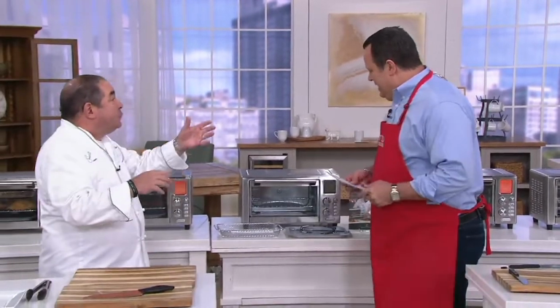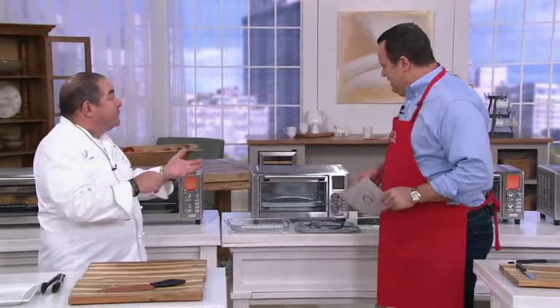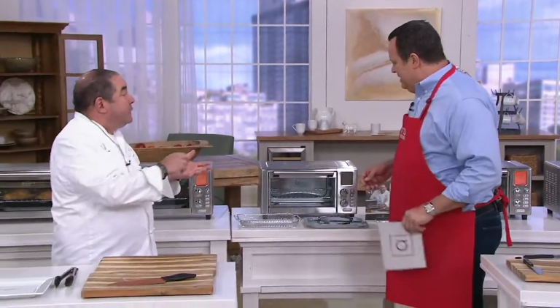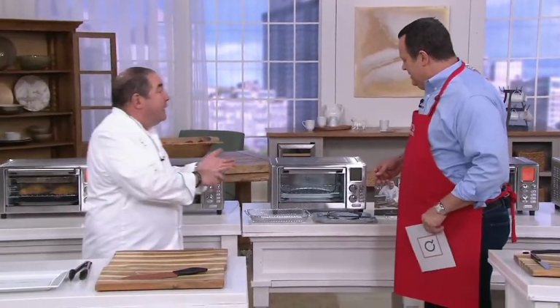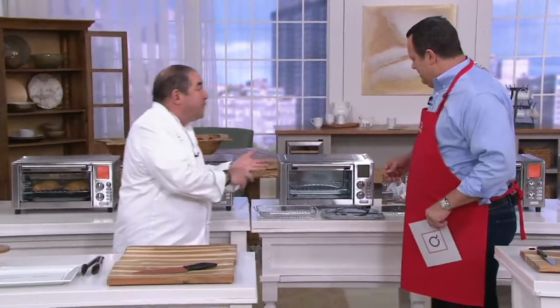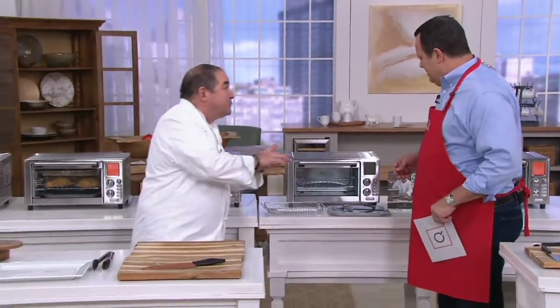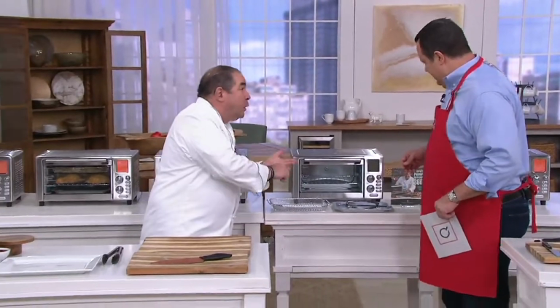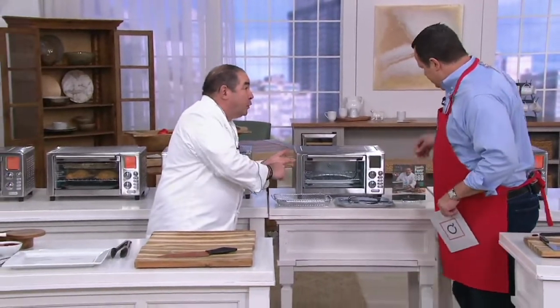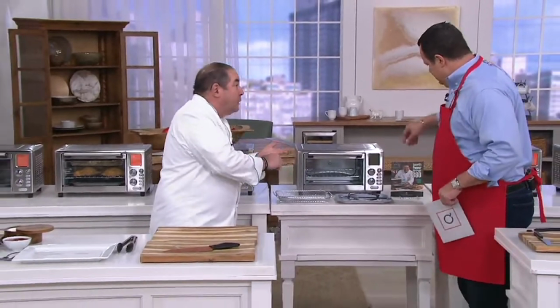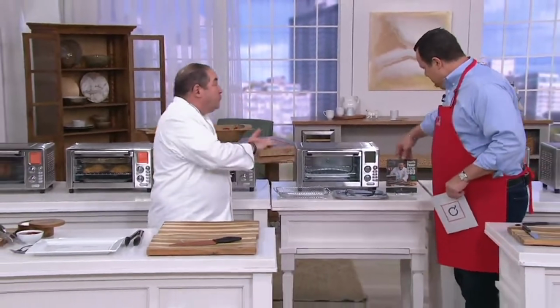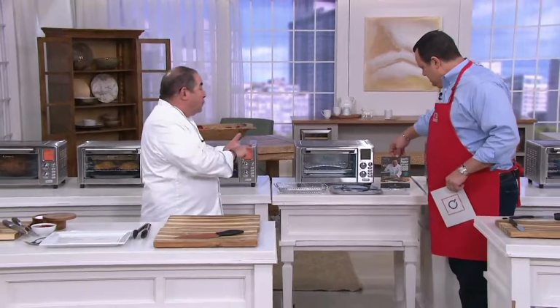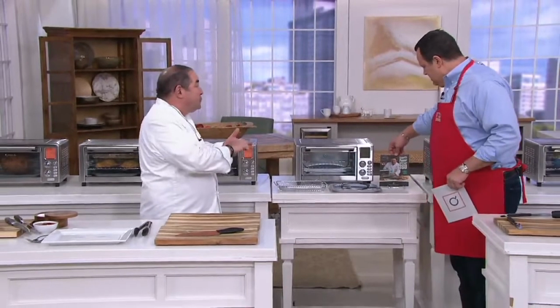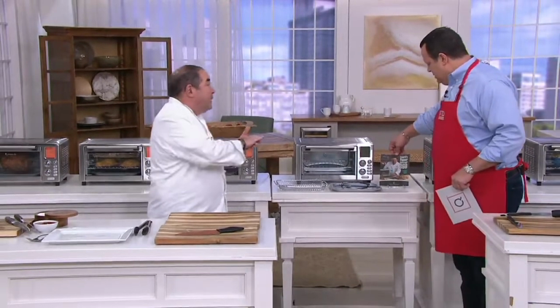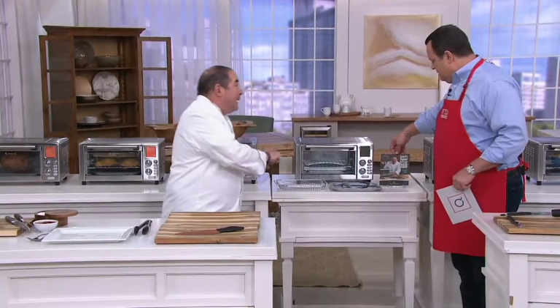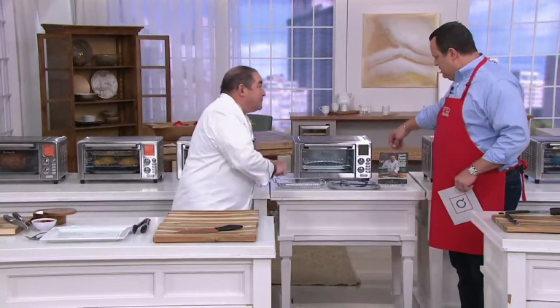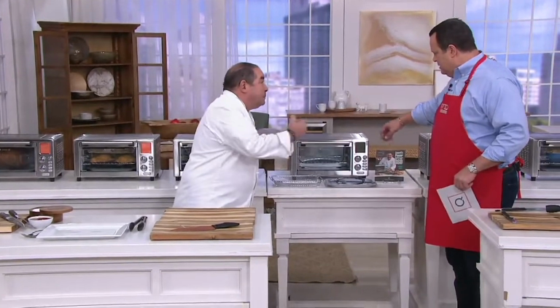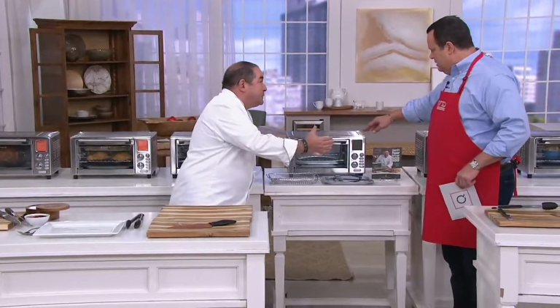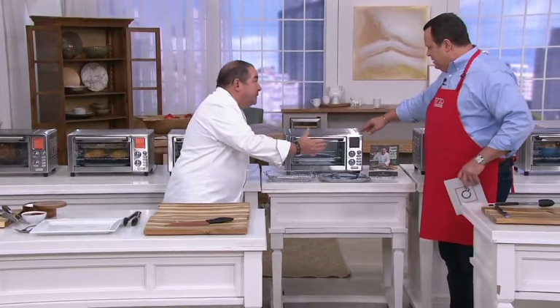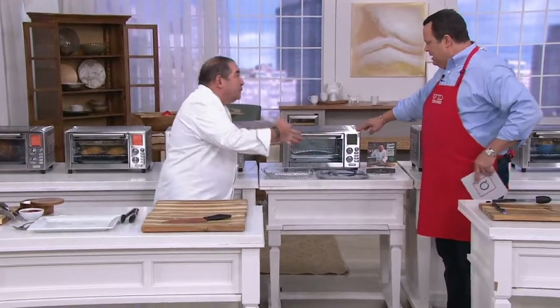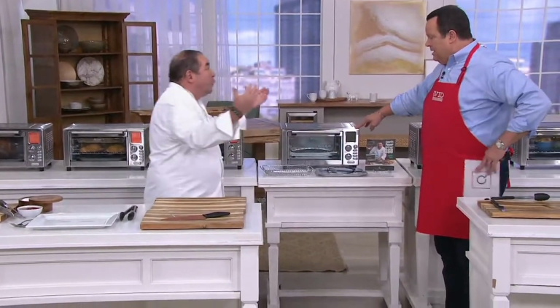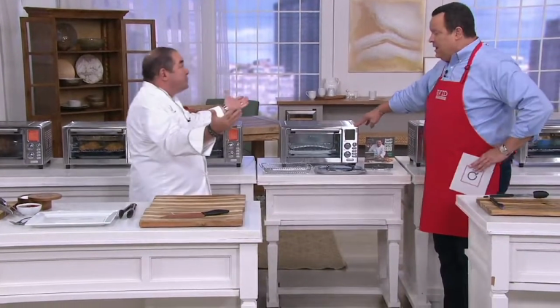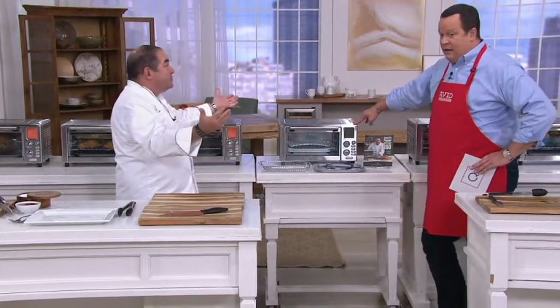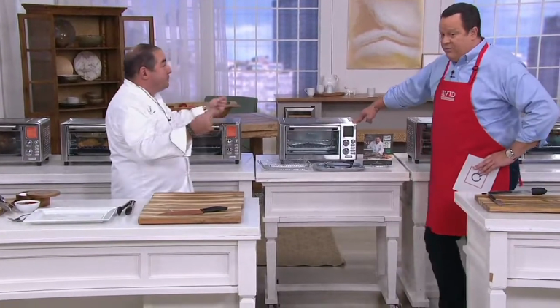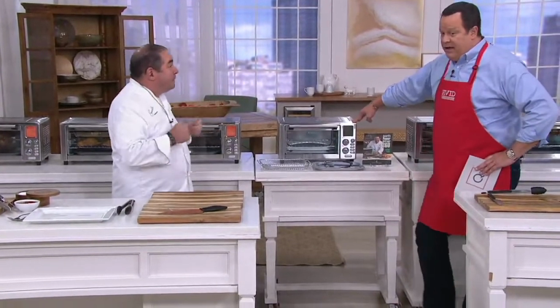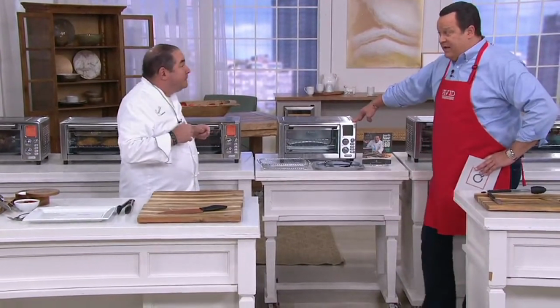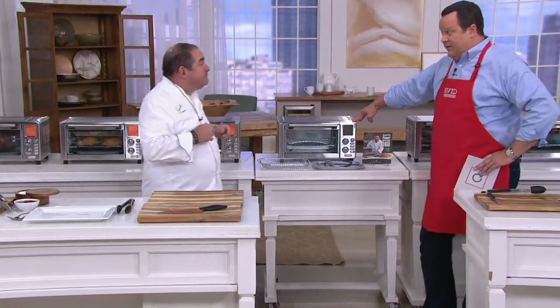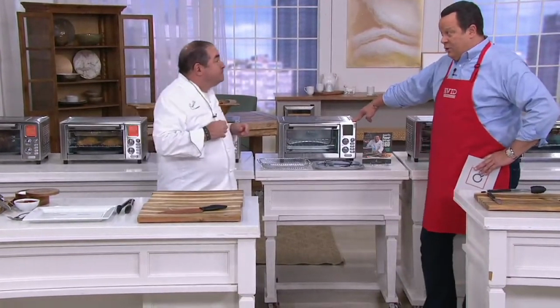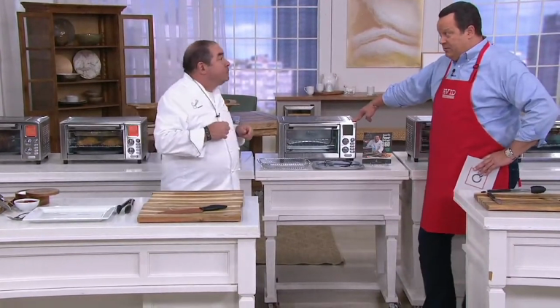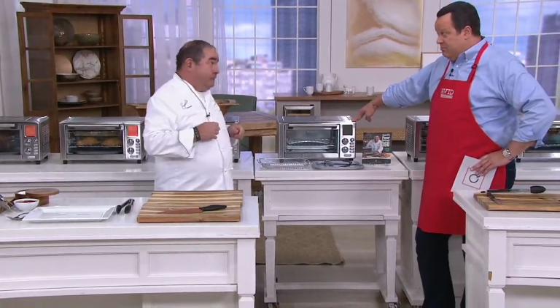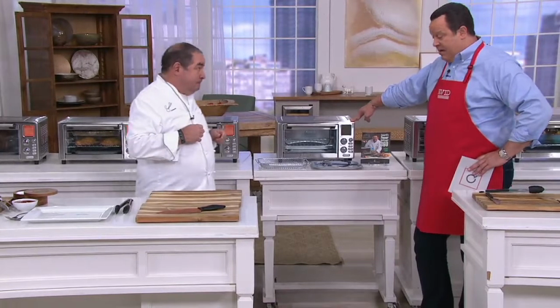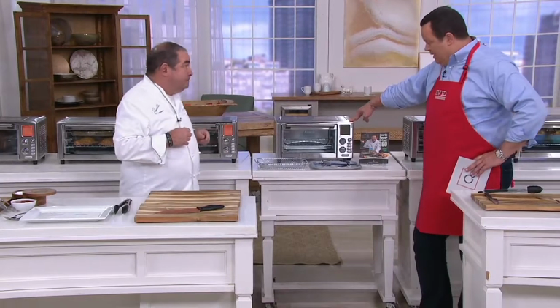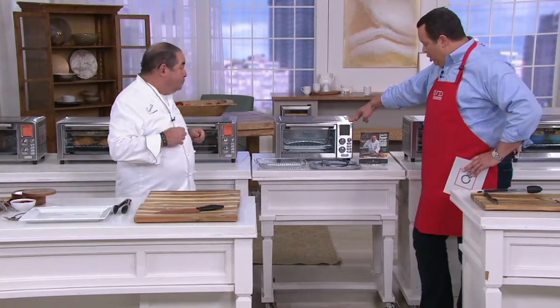Including air fry, slow cook, roasts, bakes, pizza, and toasts. Now, Chef, we only have 1,000 of these to go around — not many at all.